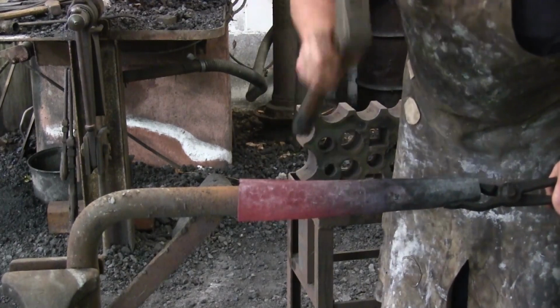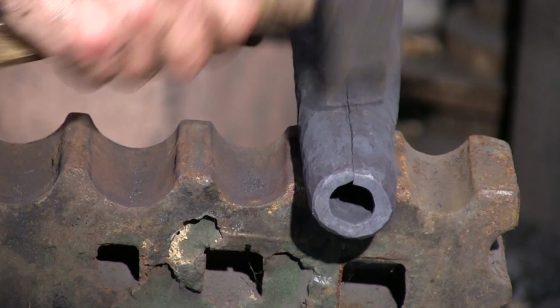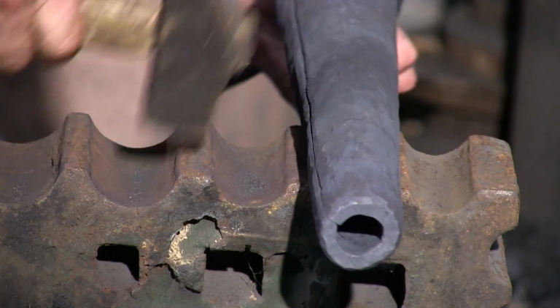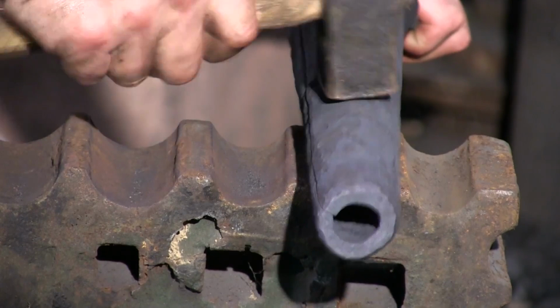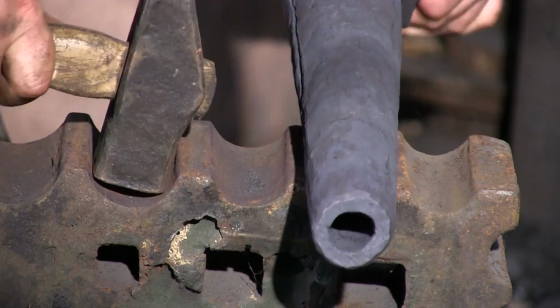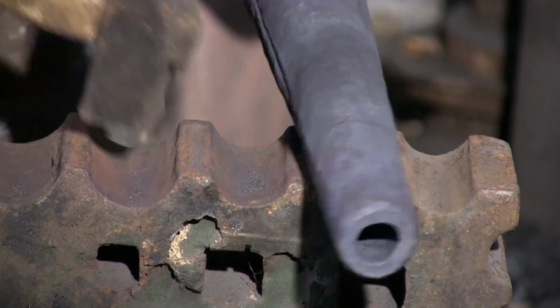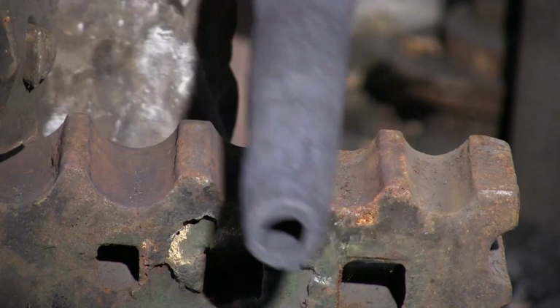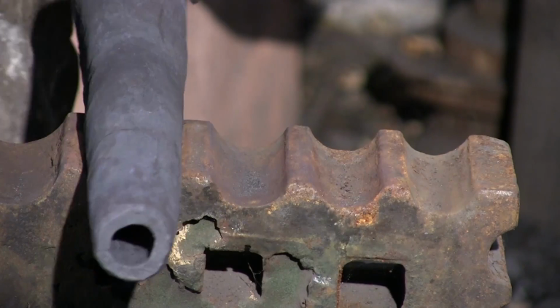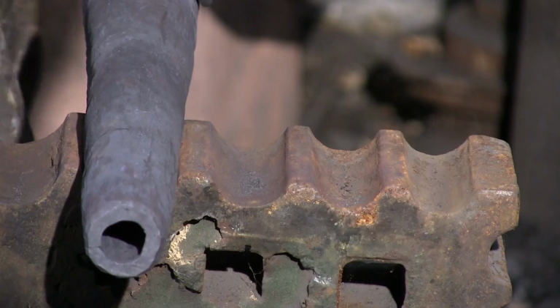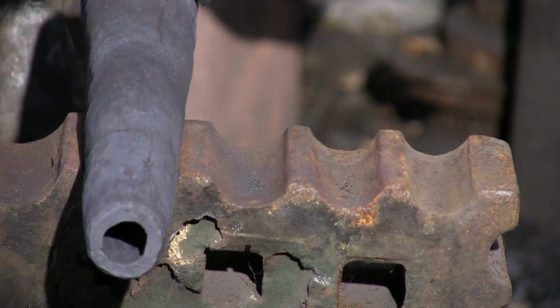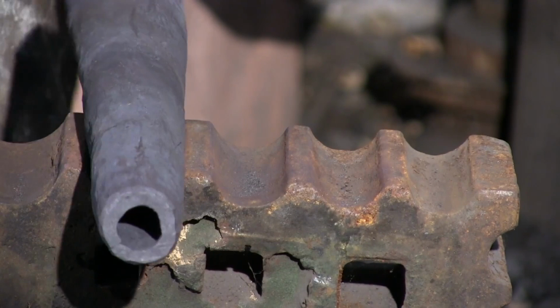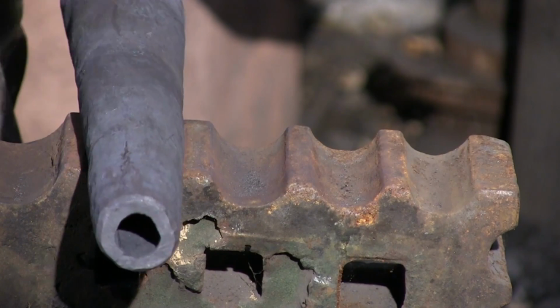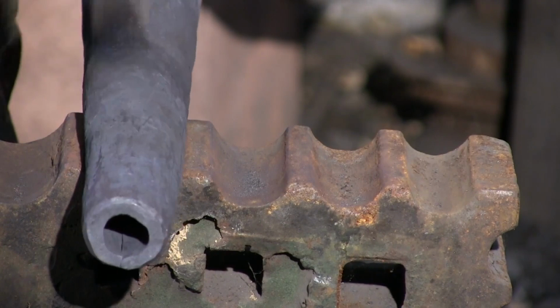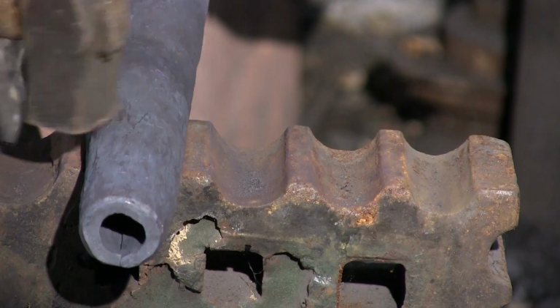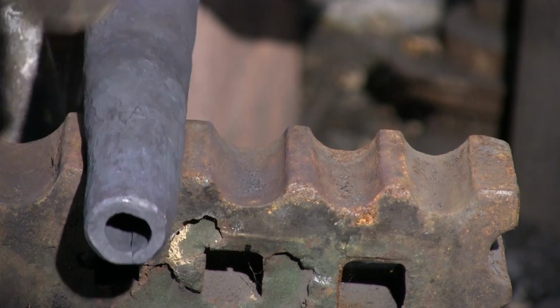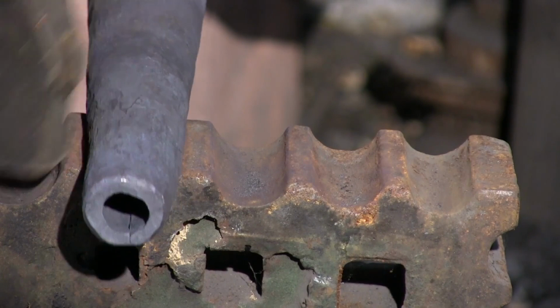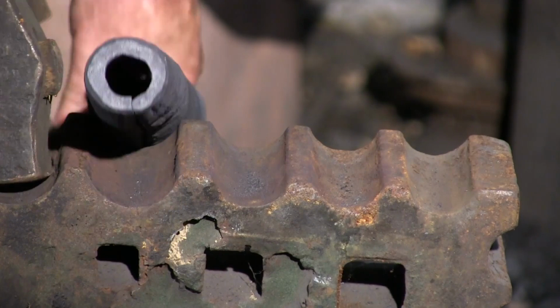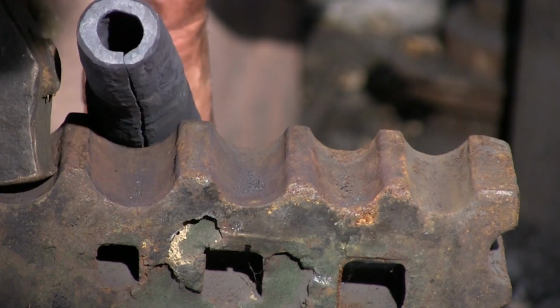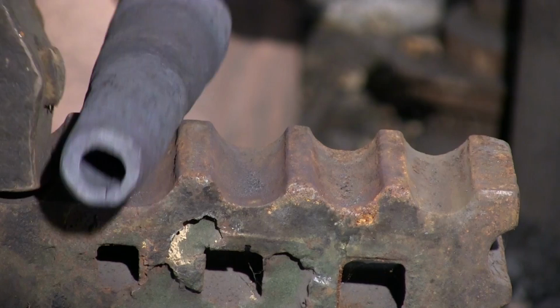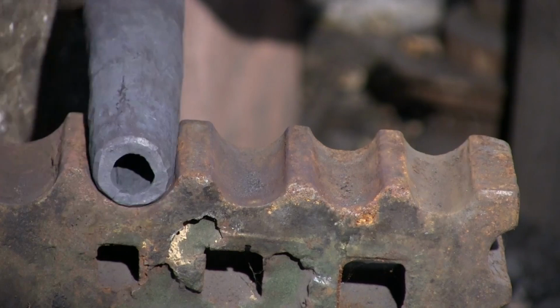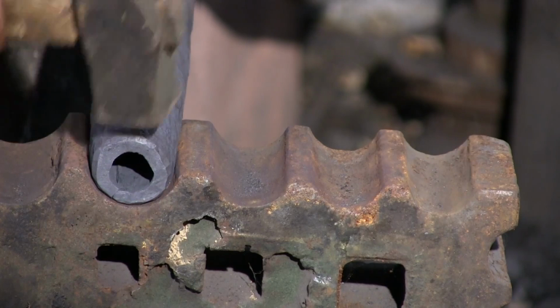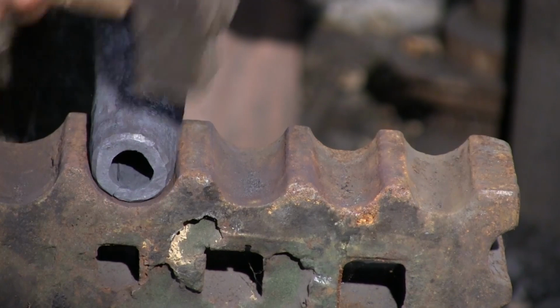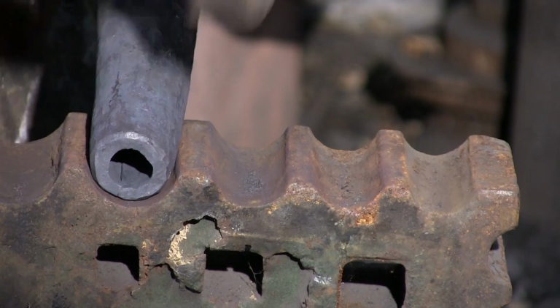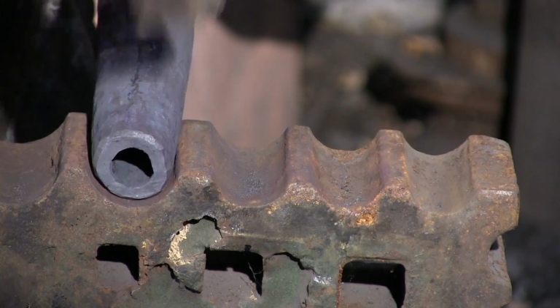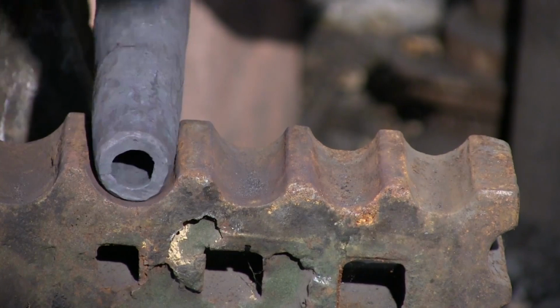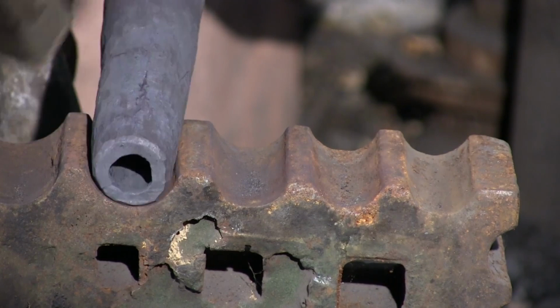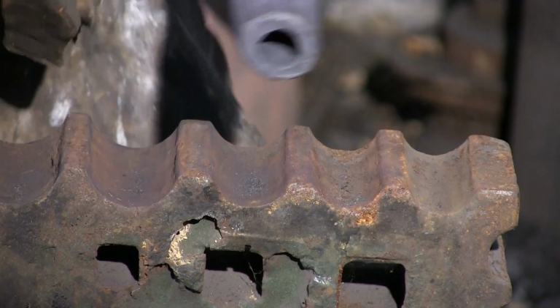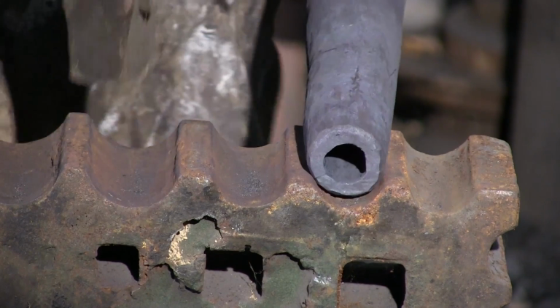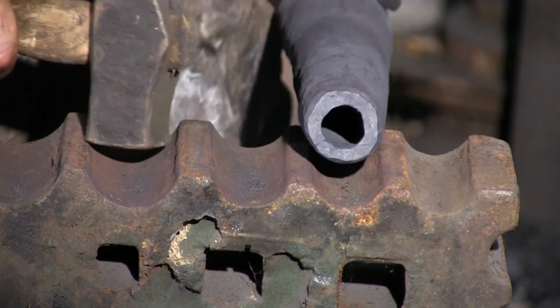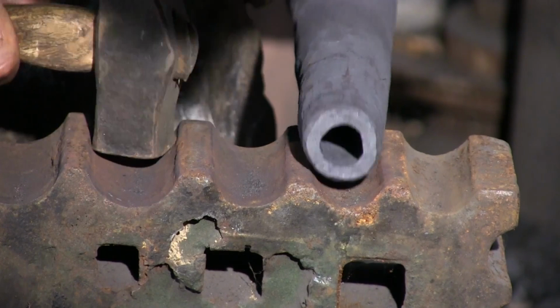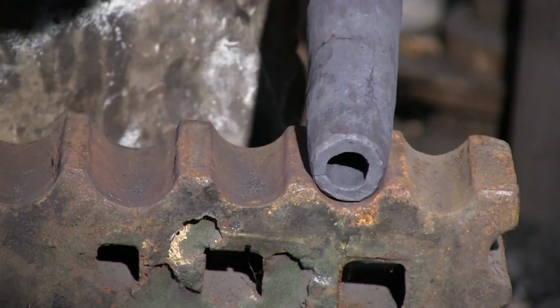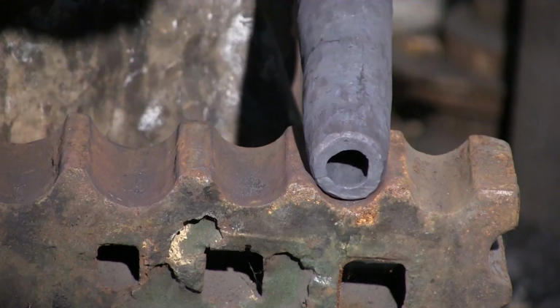So there we go — our thickness is still approximately three-eighths of an inch at the narrow end, and we've got a nice, thin, heat-shedding eighth inch at the wide end.